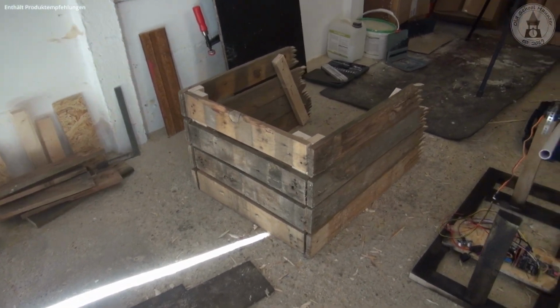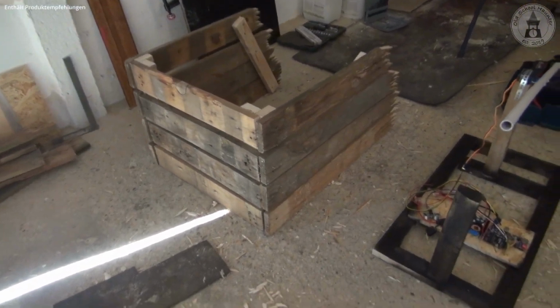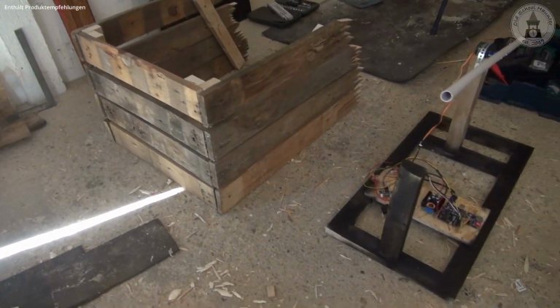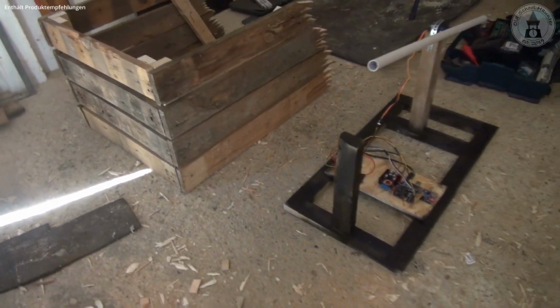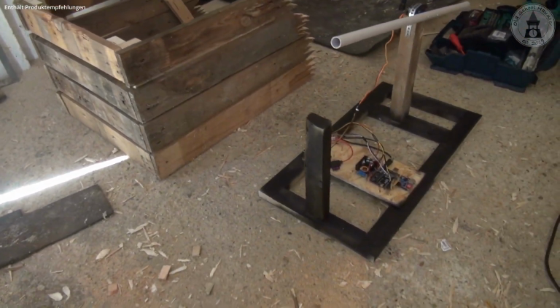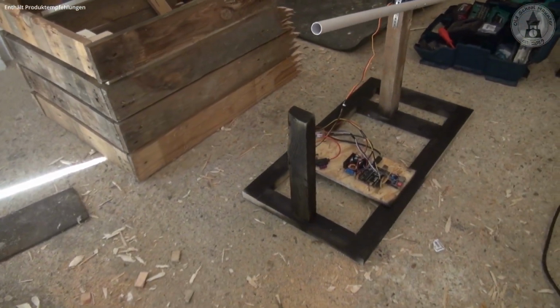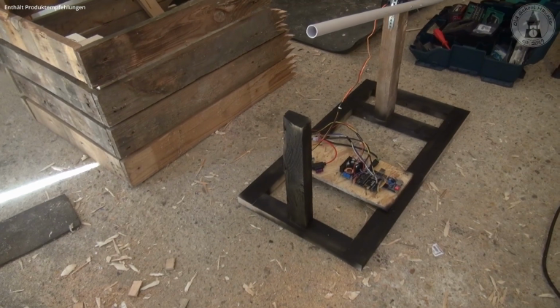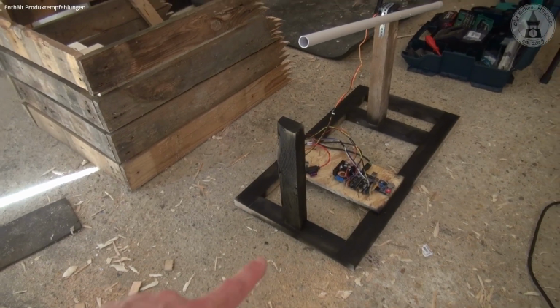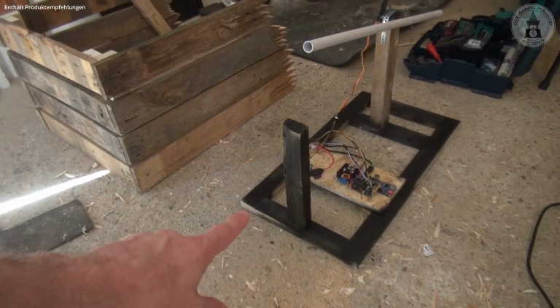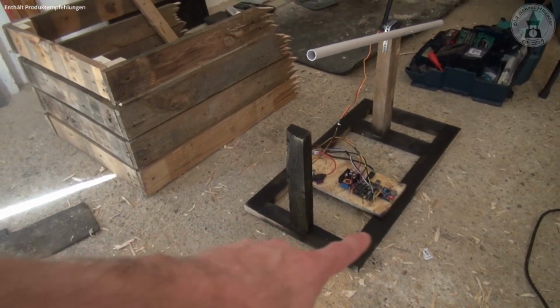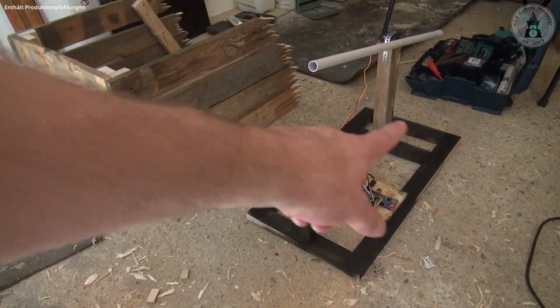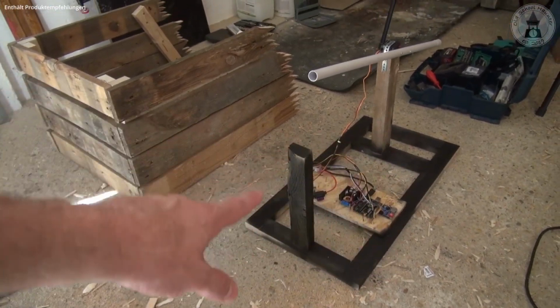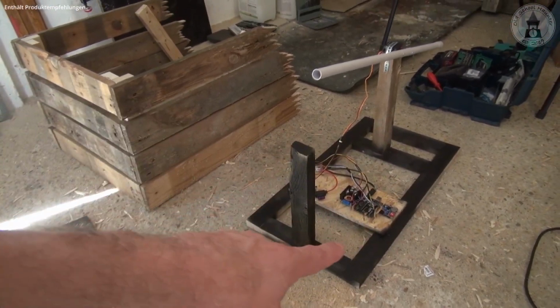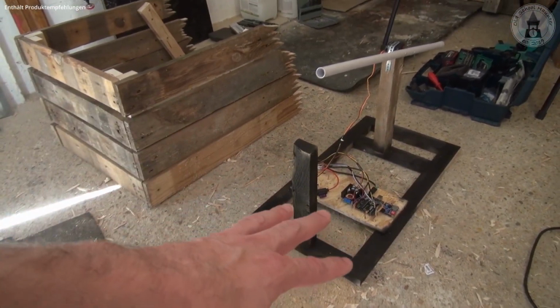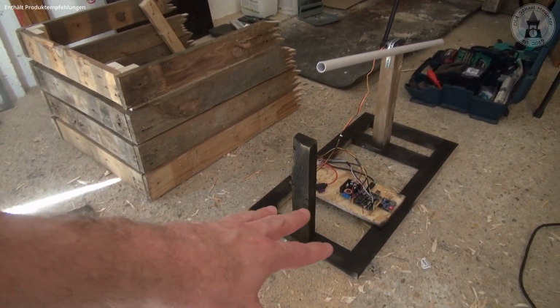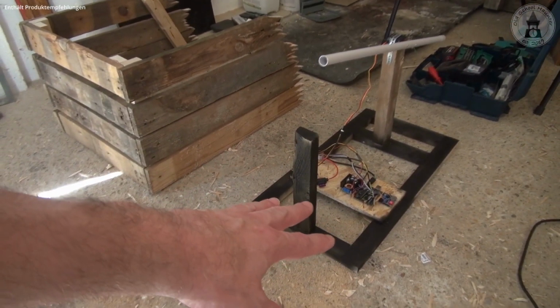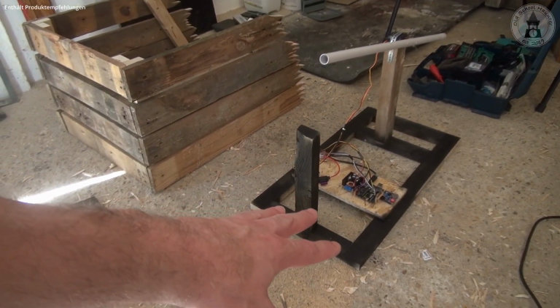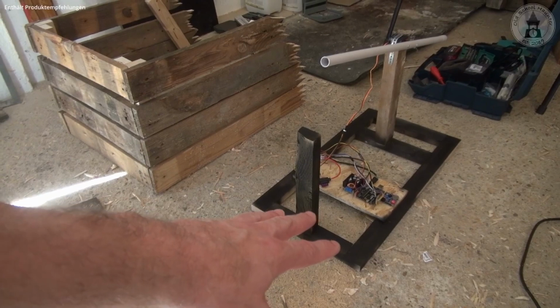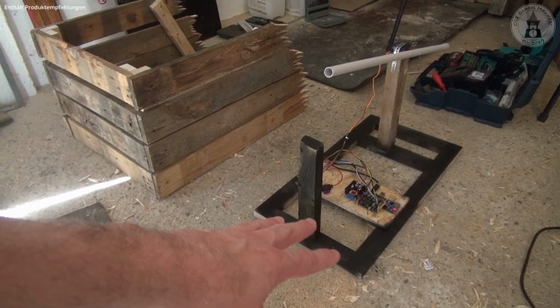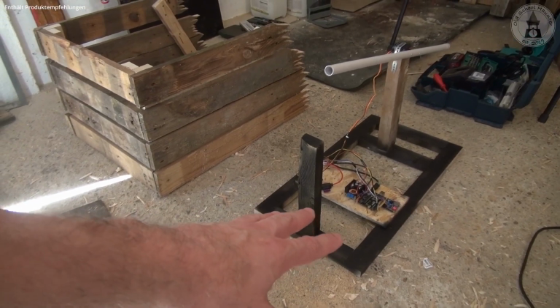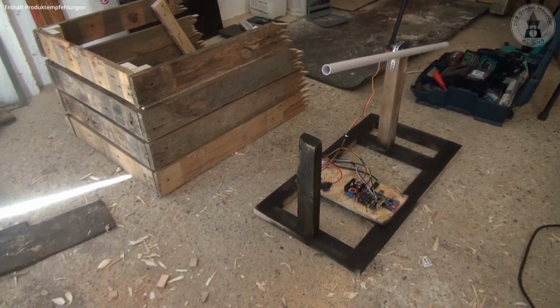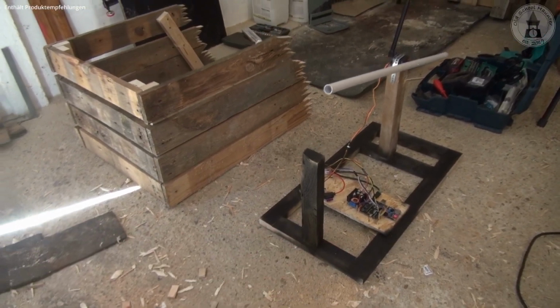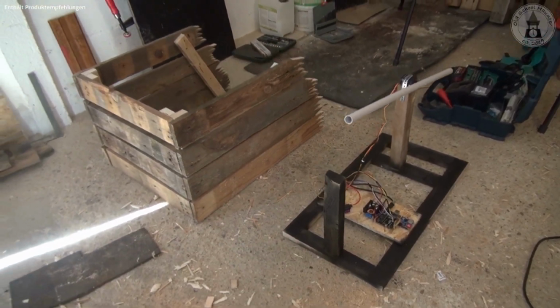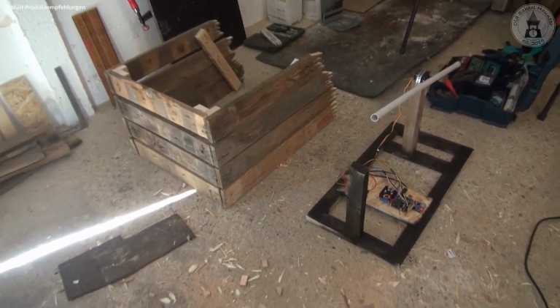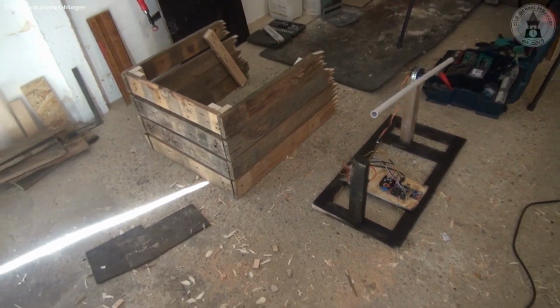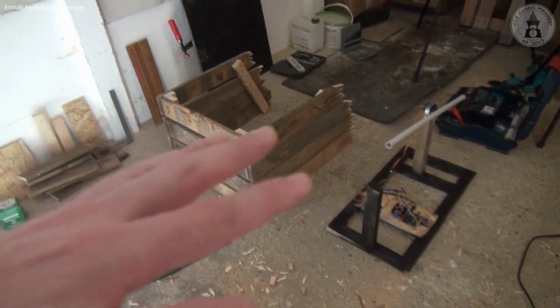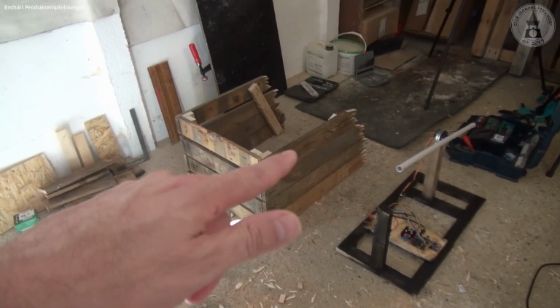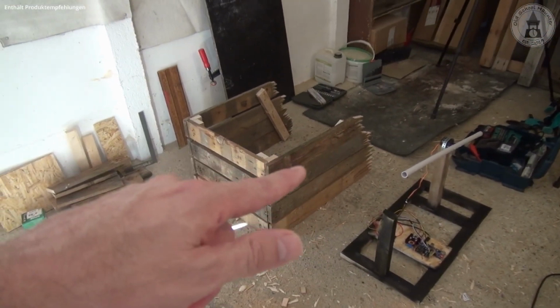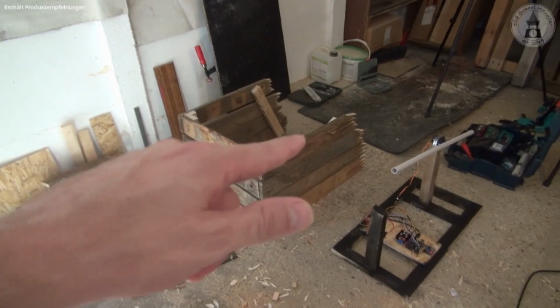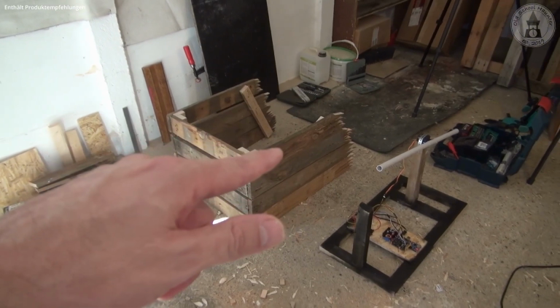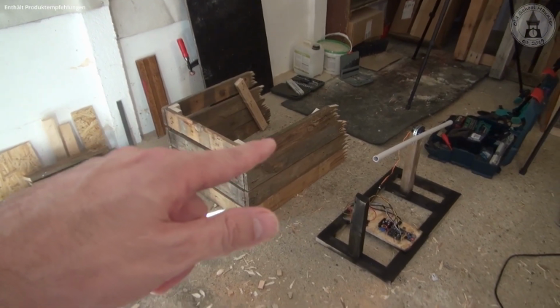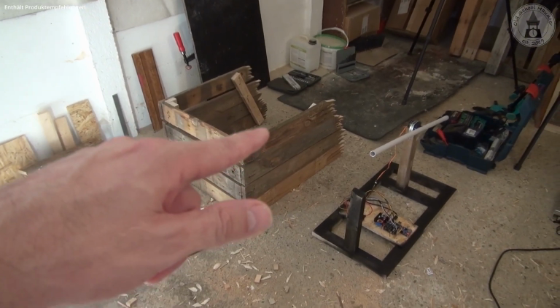In the meantime I took some black spray paint and painted the inner framing black — that's where the ghost sits — so it's not so bright. Now I'll assemble the whole prop and show you the finished setup.